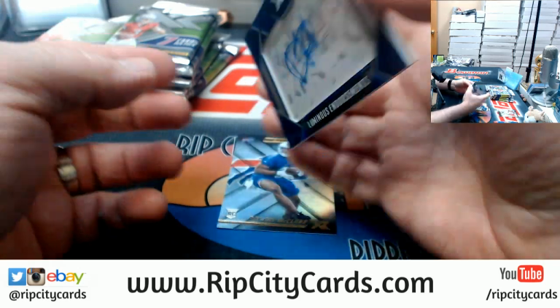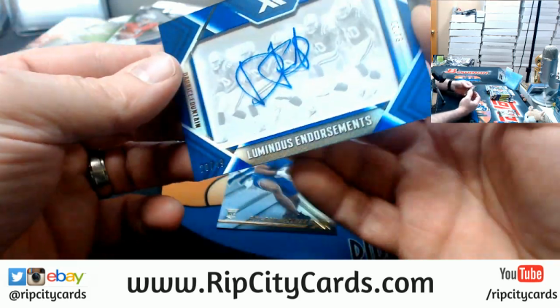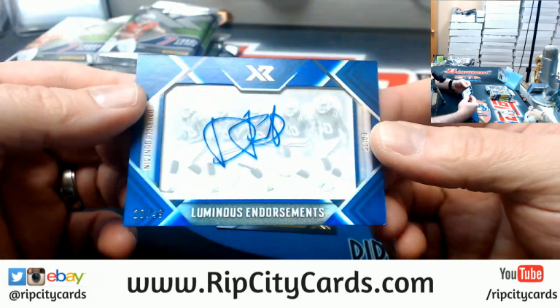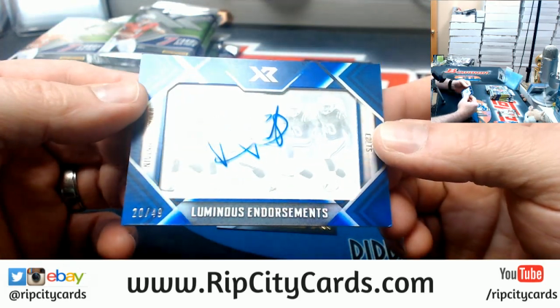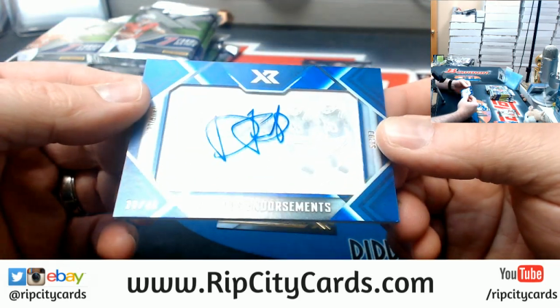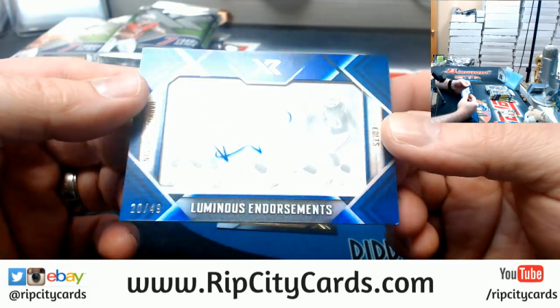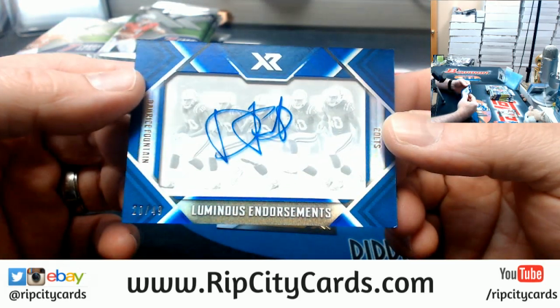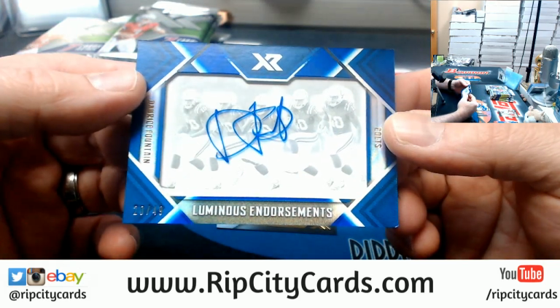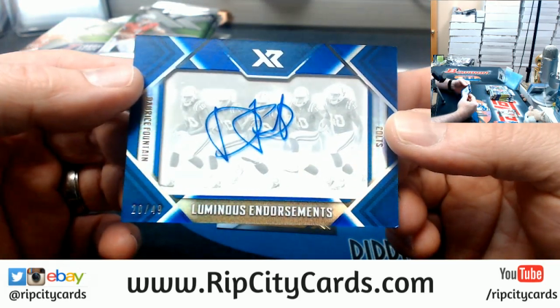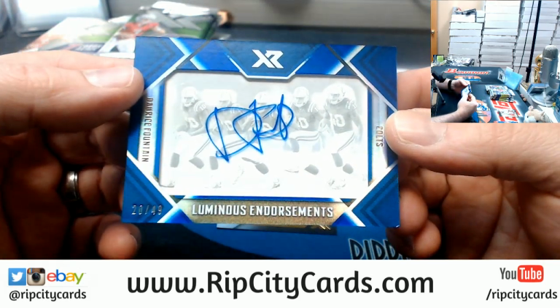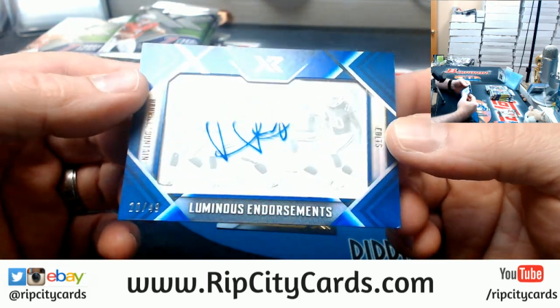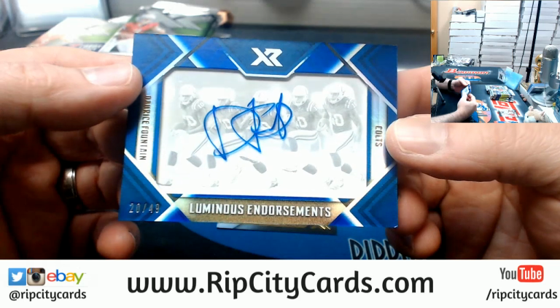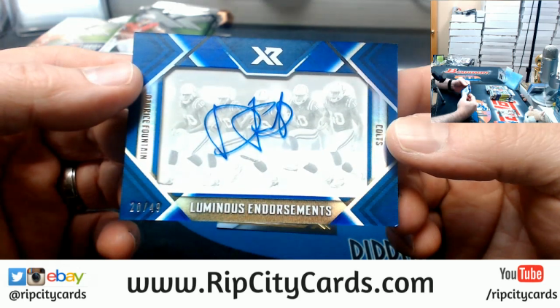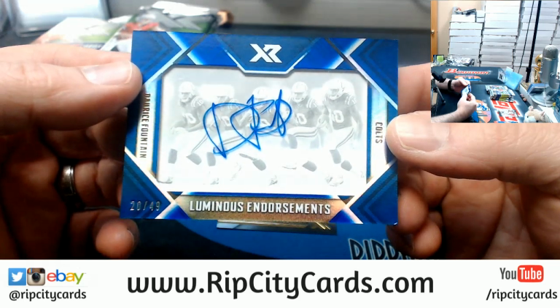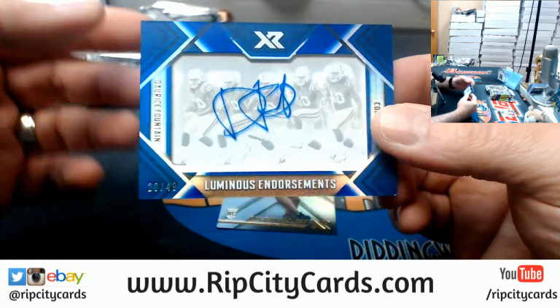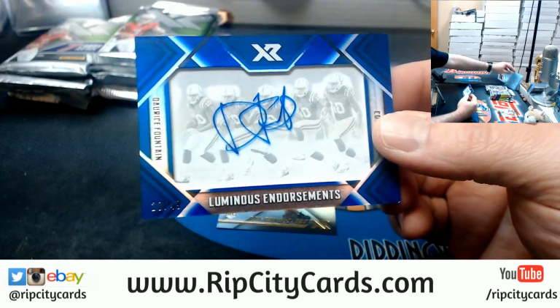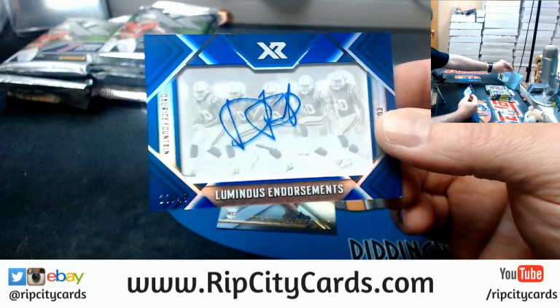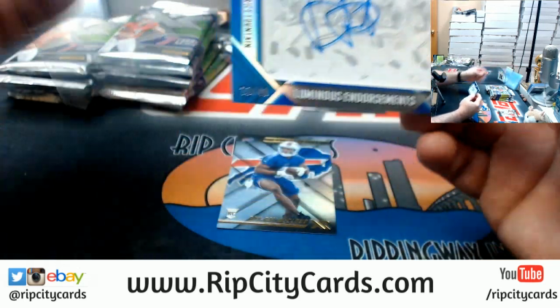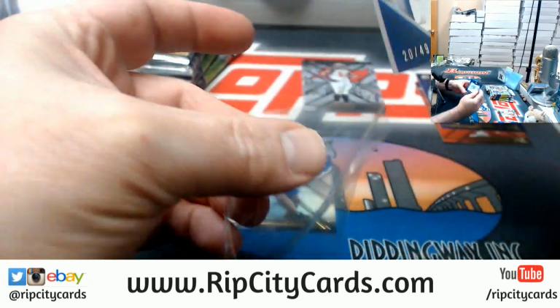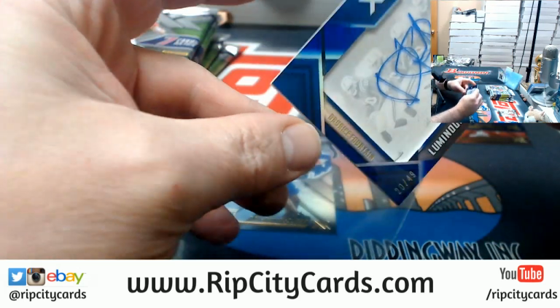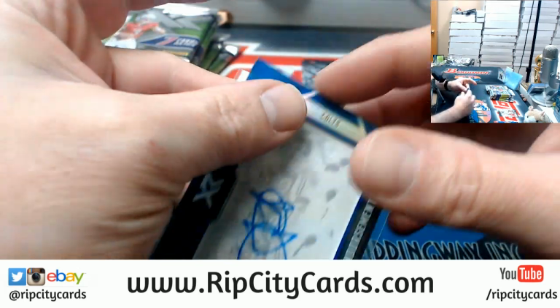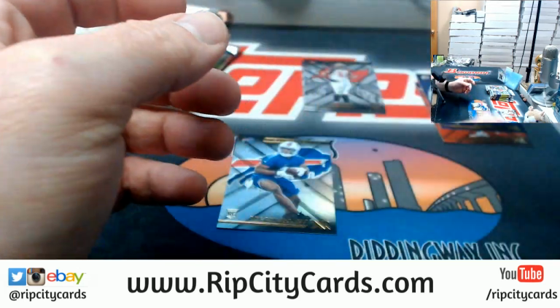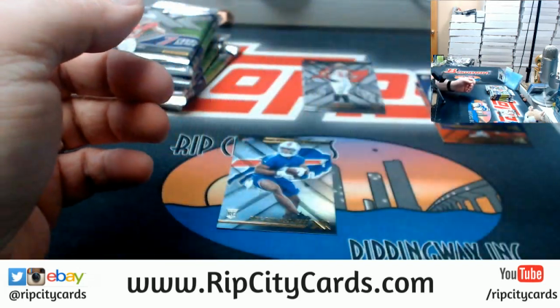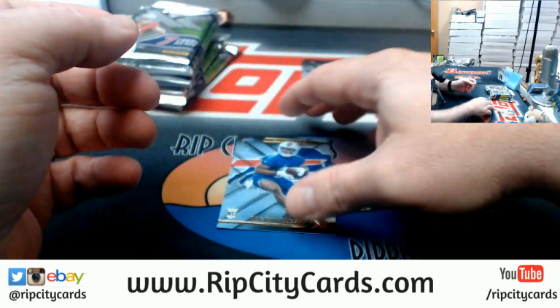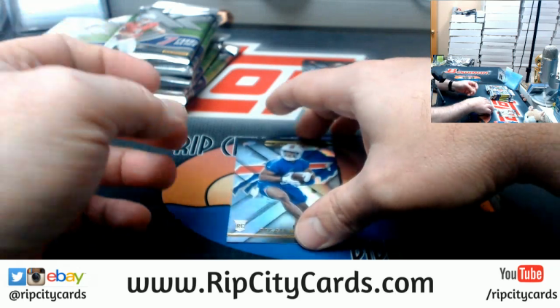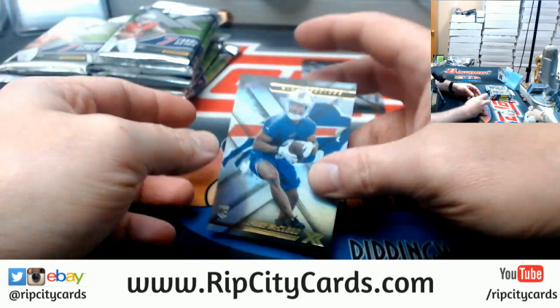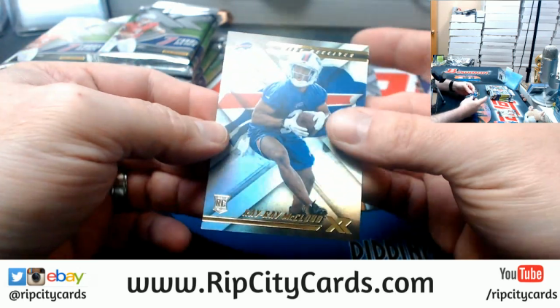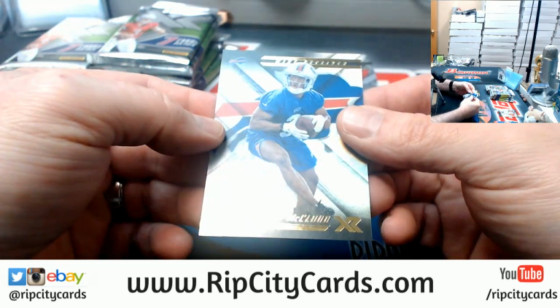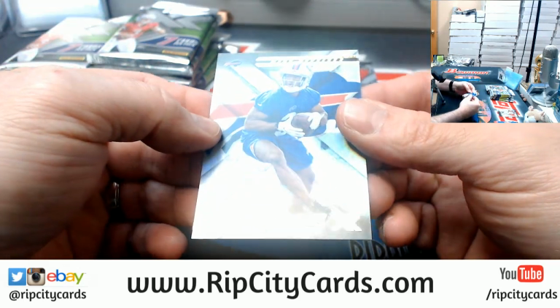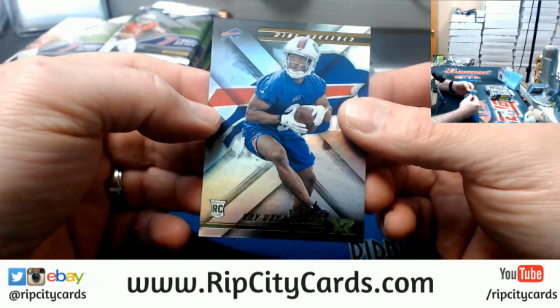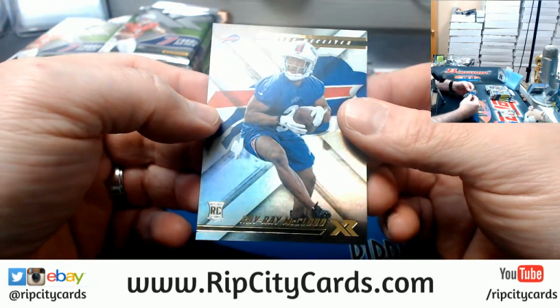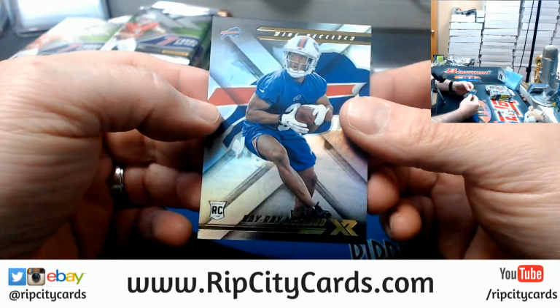We've got a Darice Fountain autograph at $49 — Luminous endorsements for the Colts — and a Ray Ray McLeod rookie card.